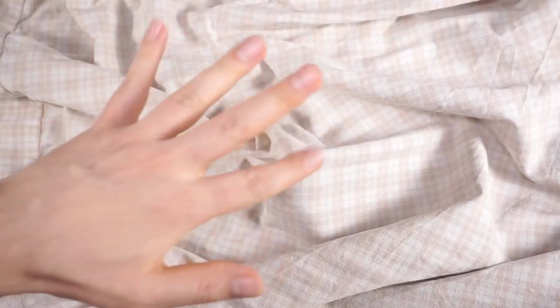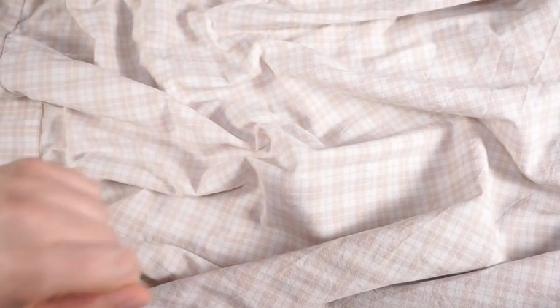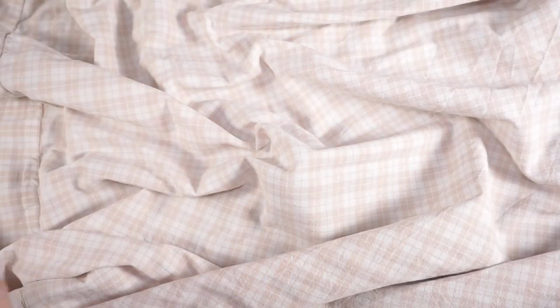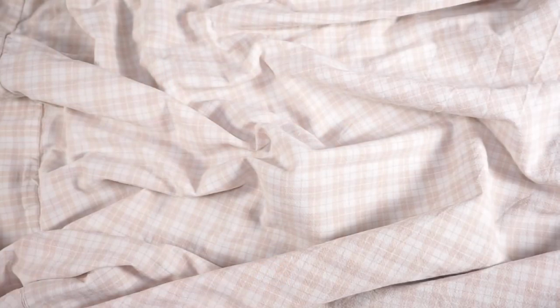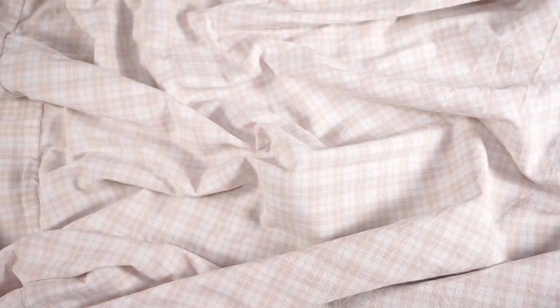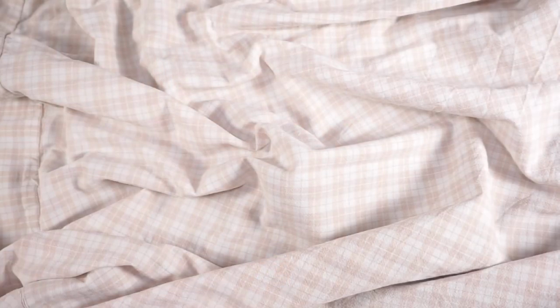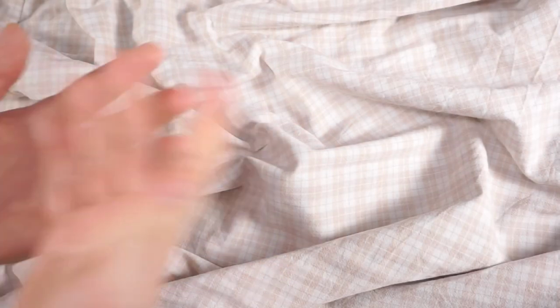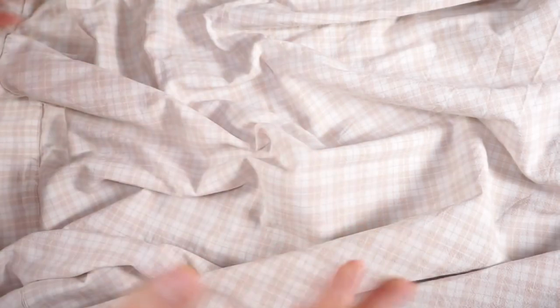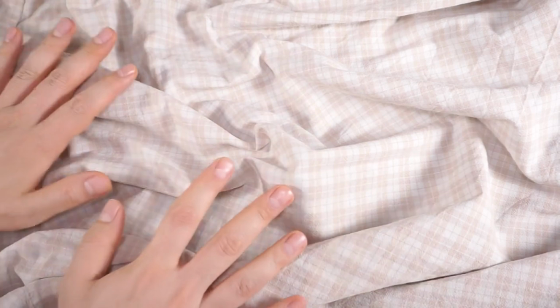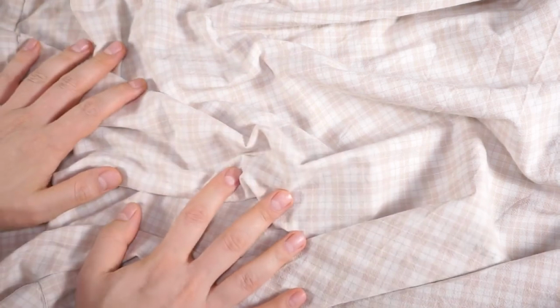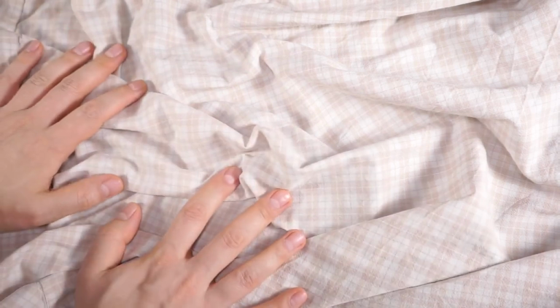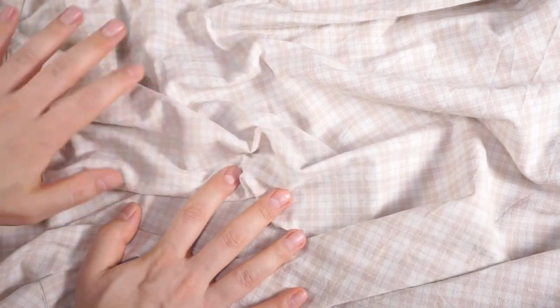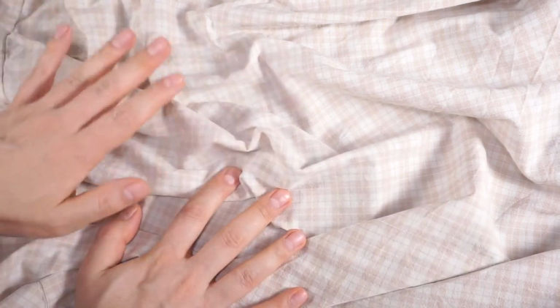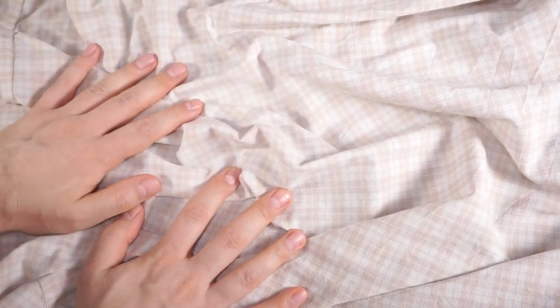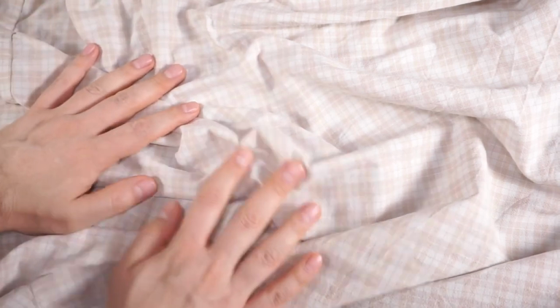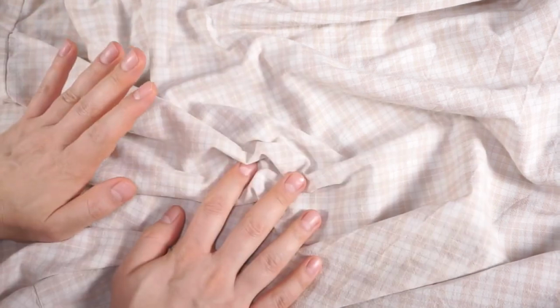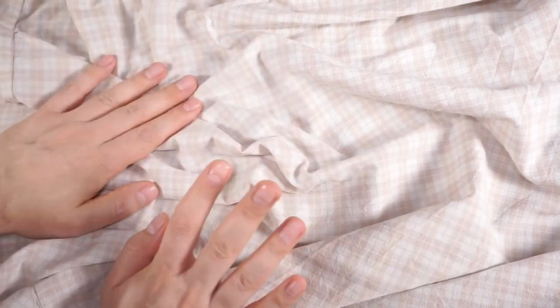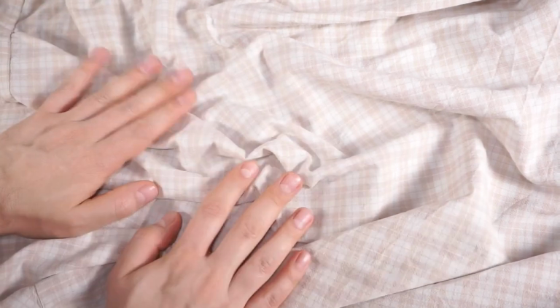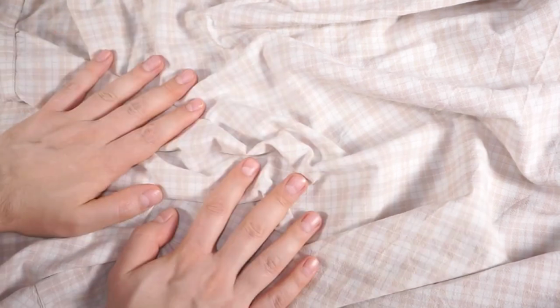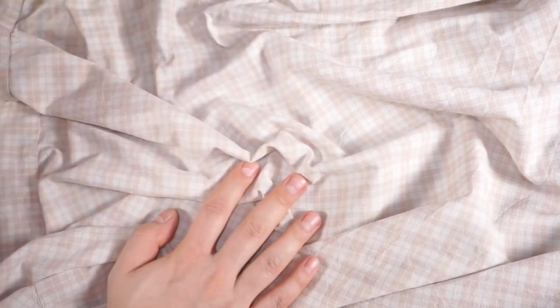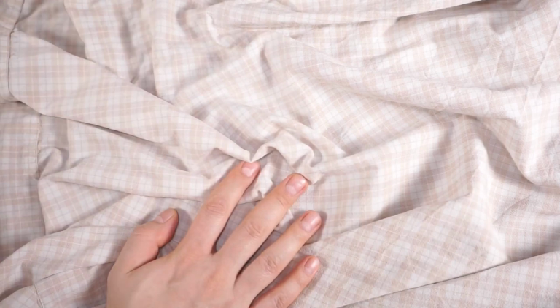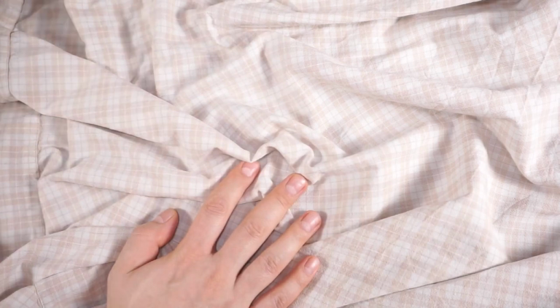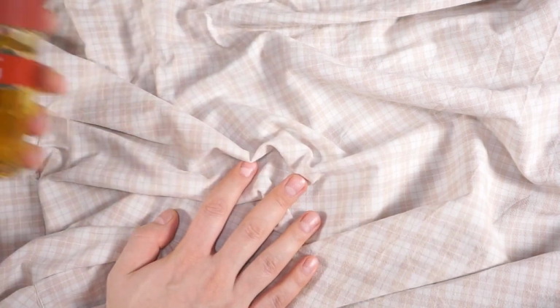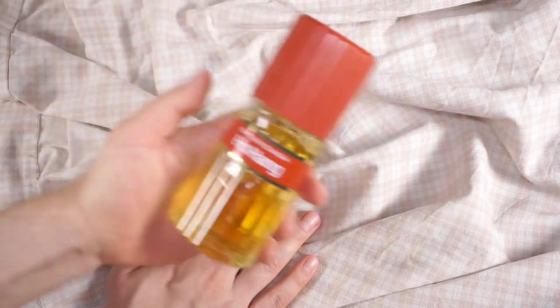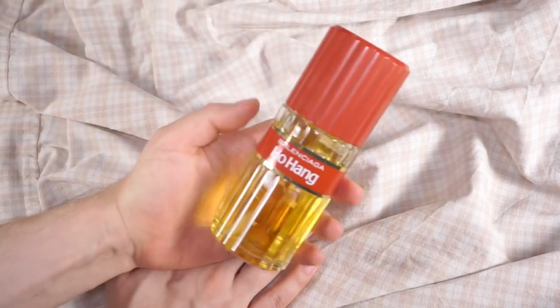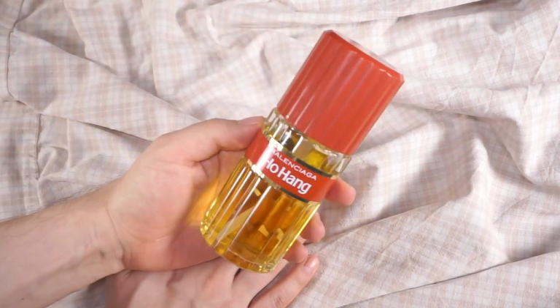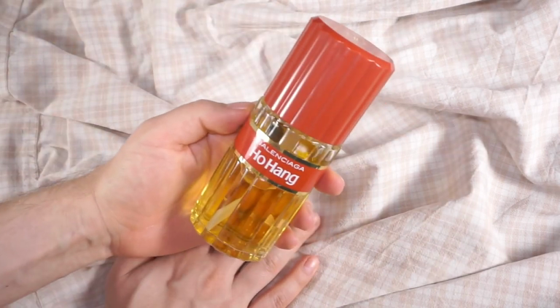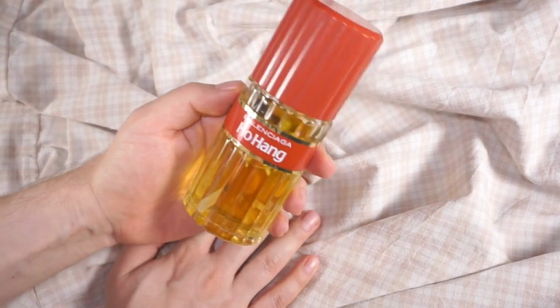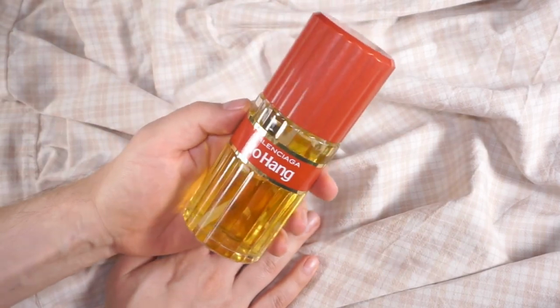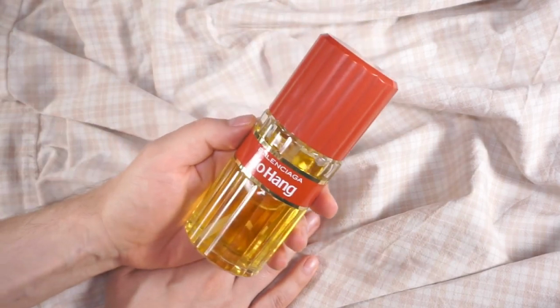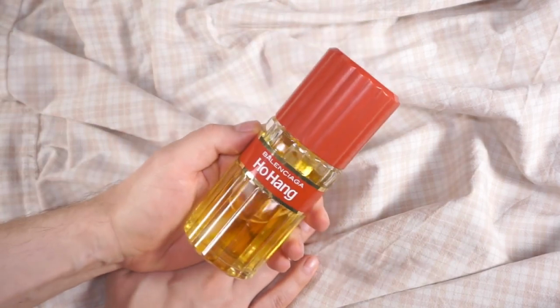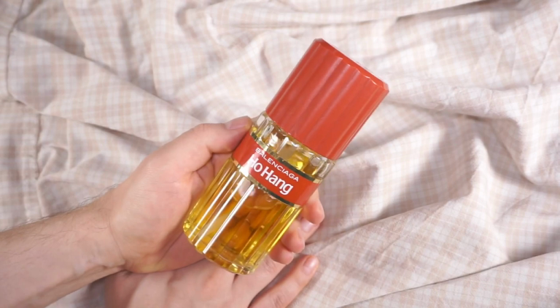Welcome back to the Fashion Bunker and welcome to a new fragrance review. This one is very, very special for so many reasons. Today we are reviewing Balenciaga's Ho Hang.